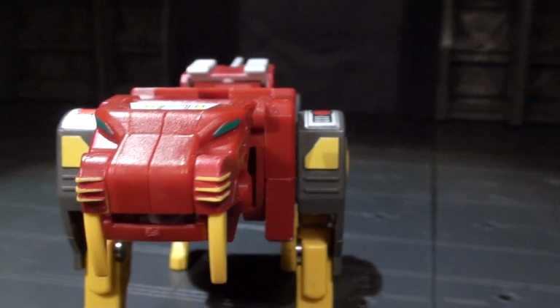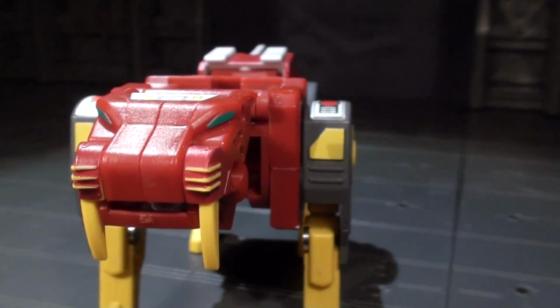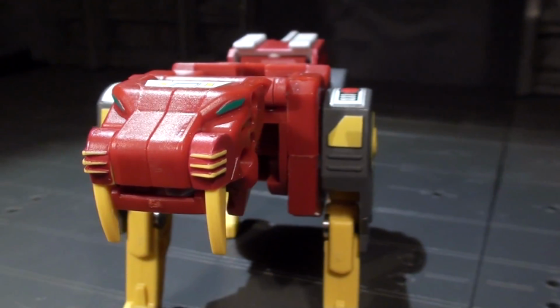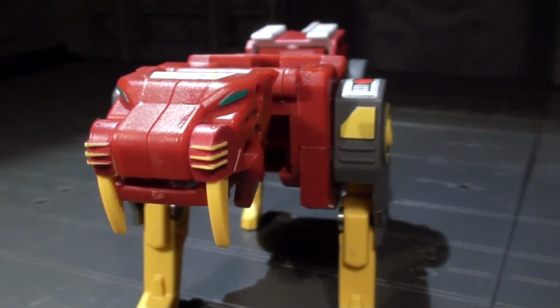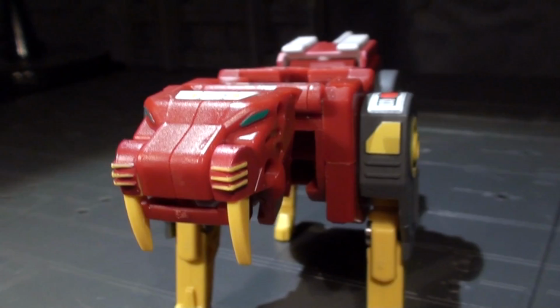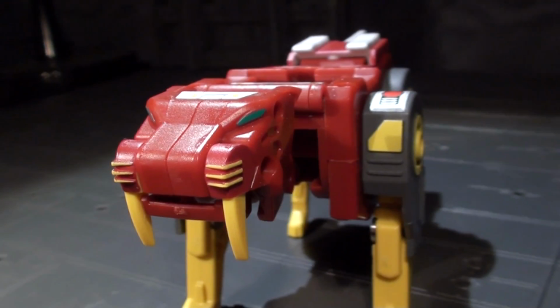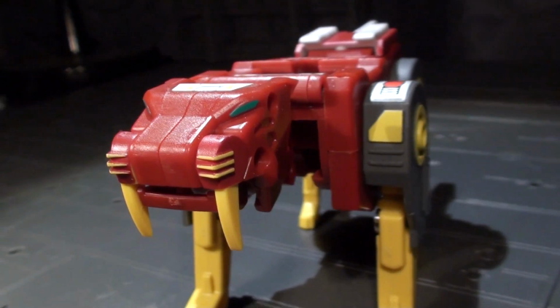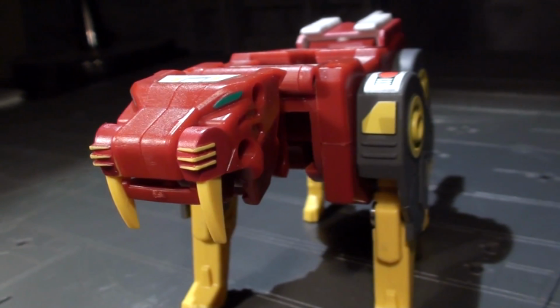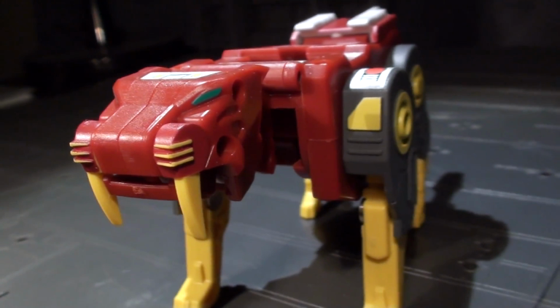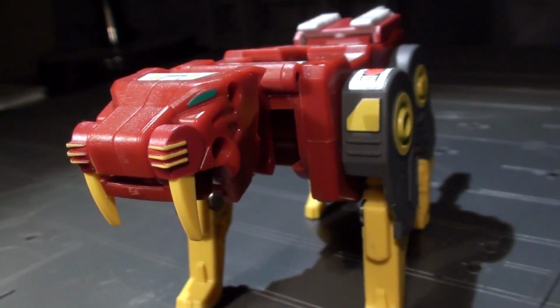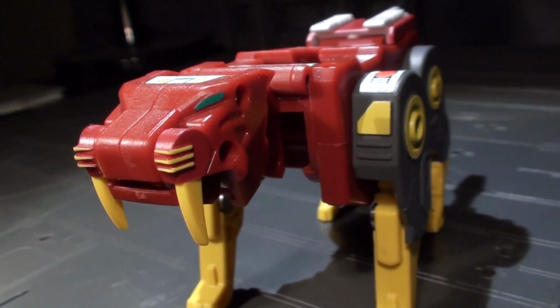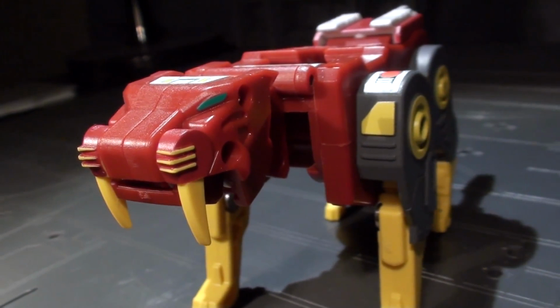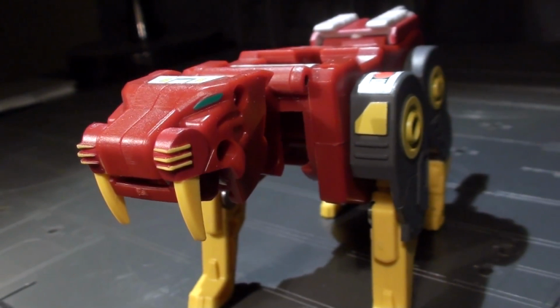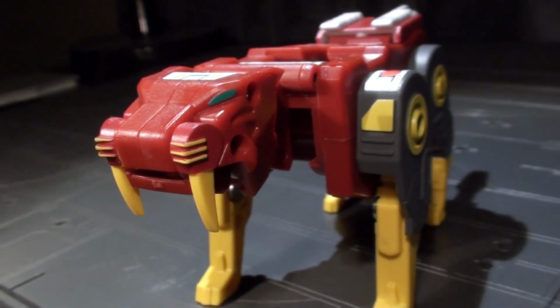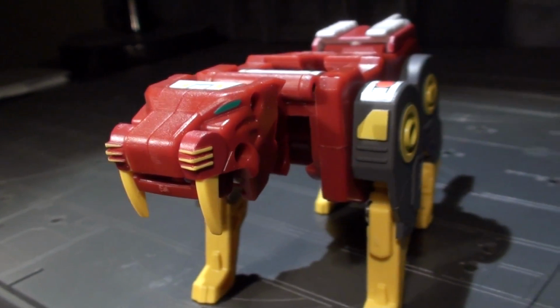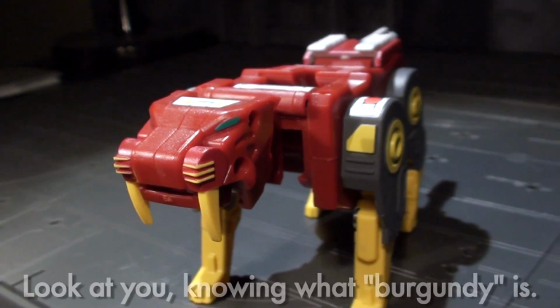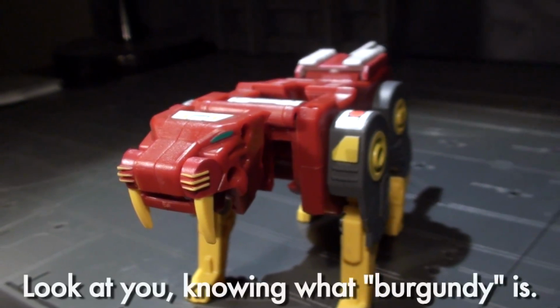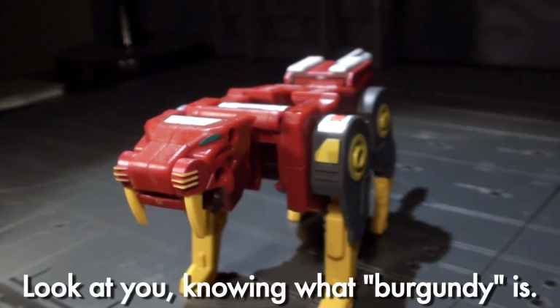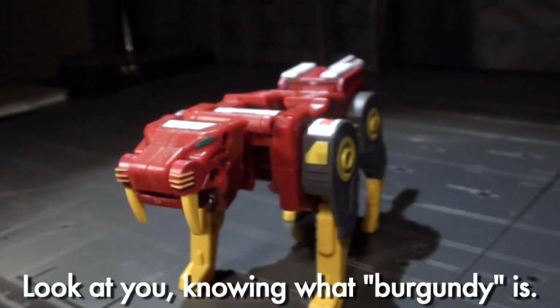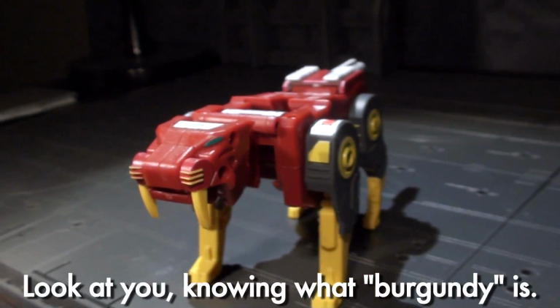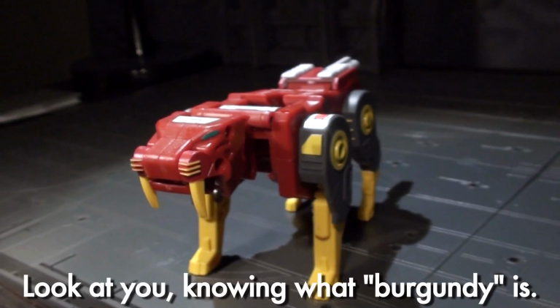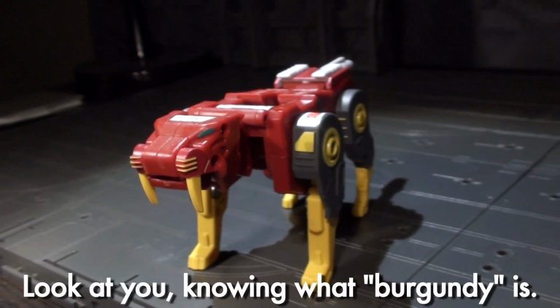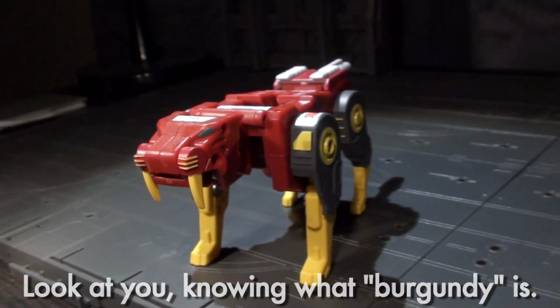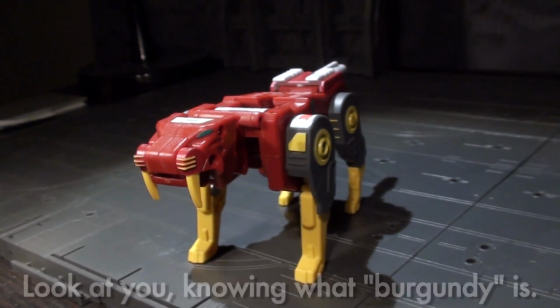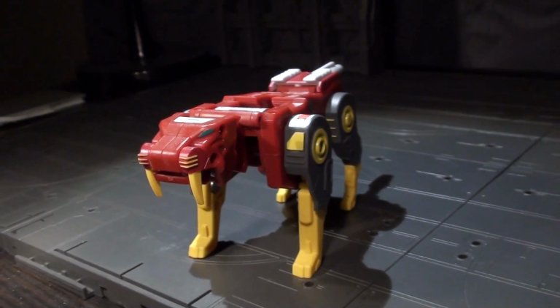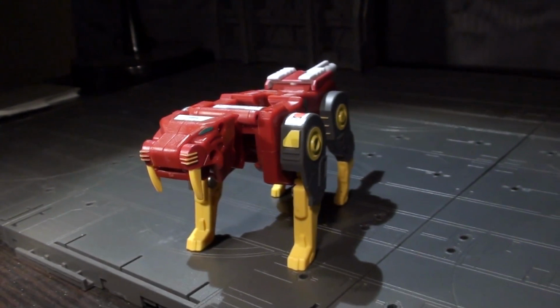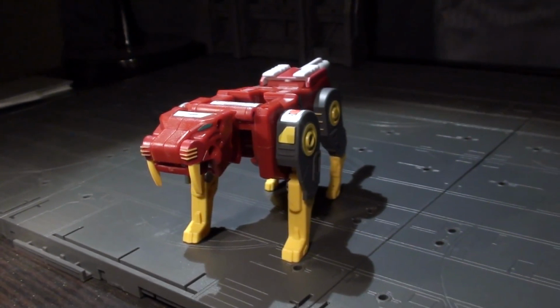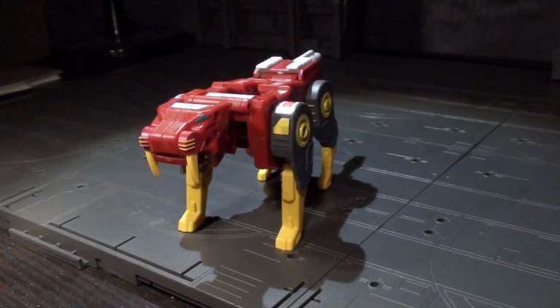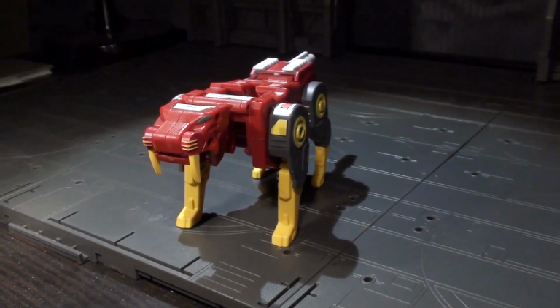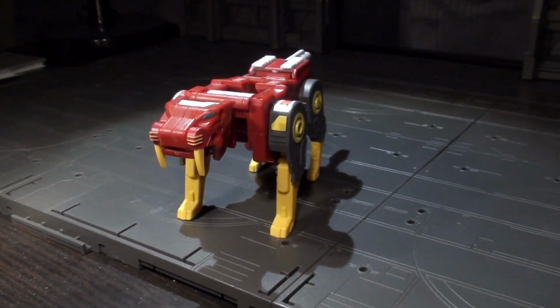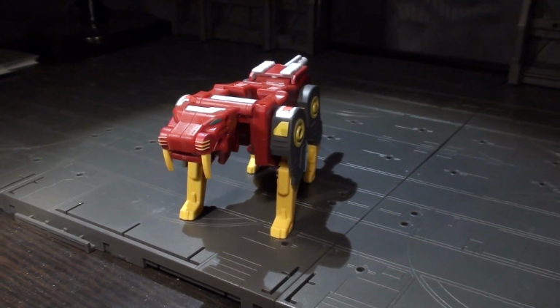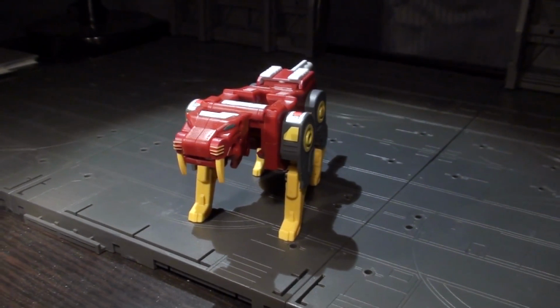Swapping orange for yellow, the plastic colors are otherwise identical to the grays and burgundy of Tail Club. Metallic stickers pump up the visual punch, particularly from a top-down view.